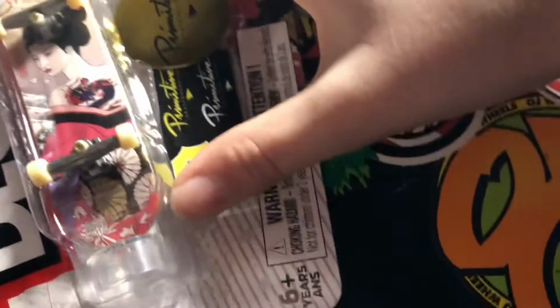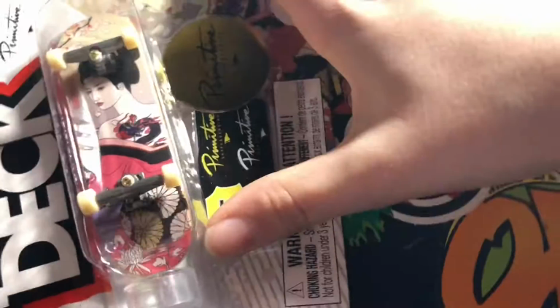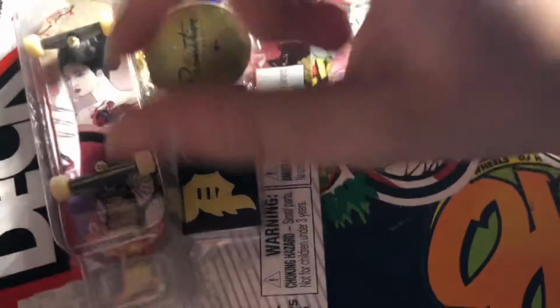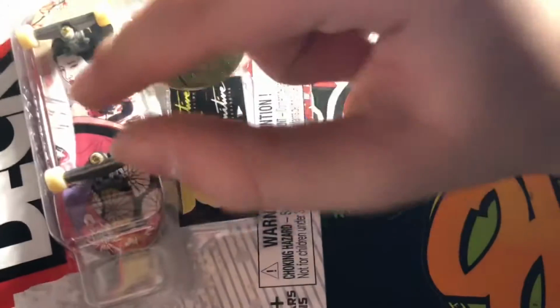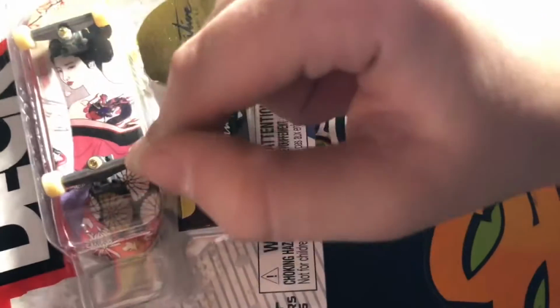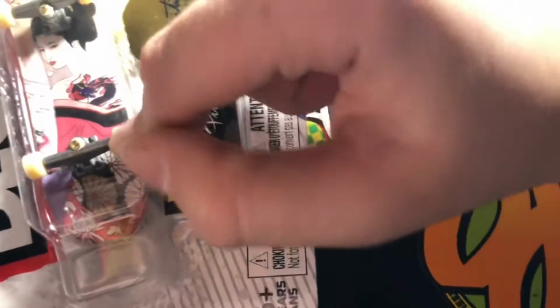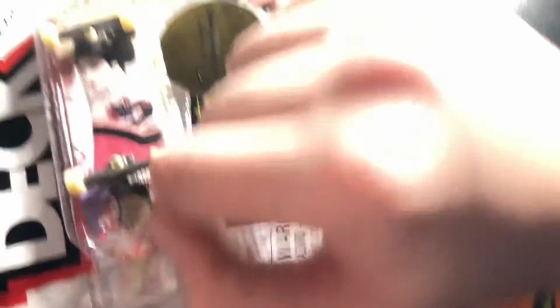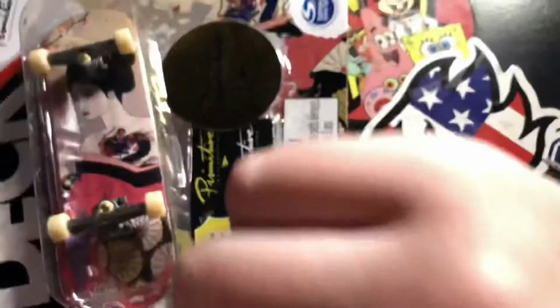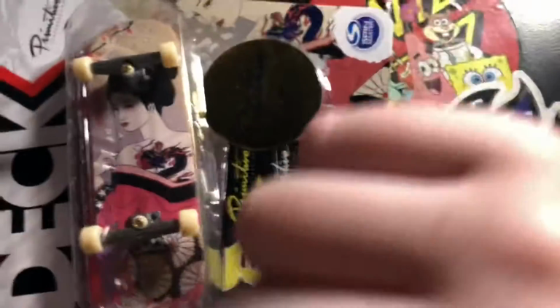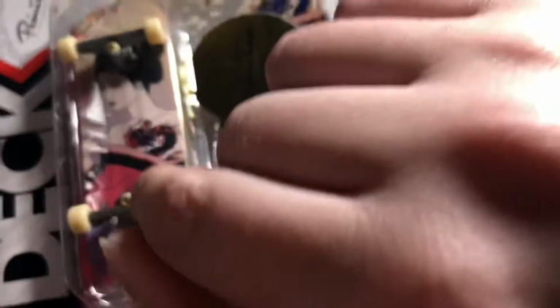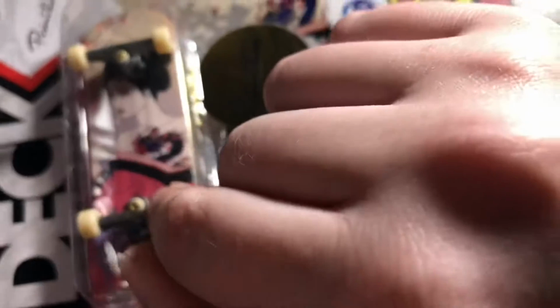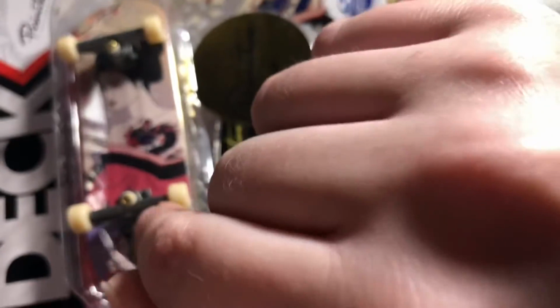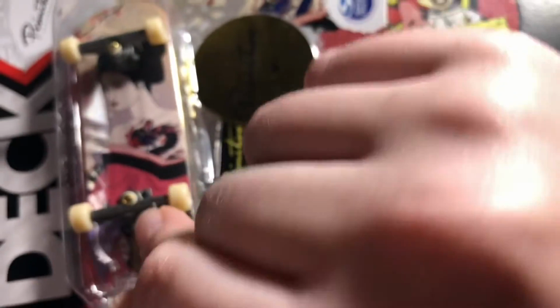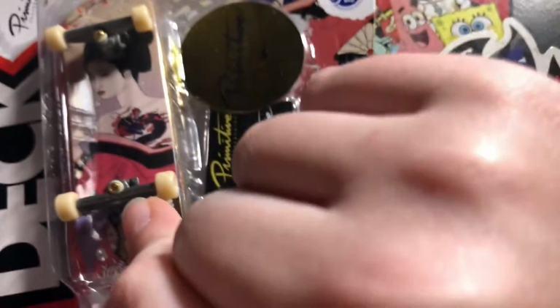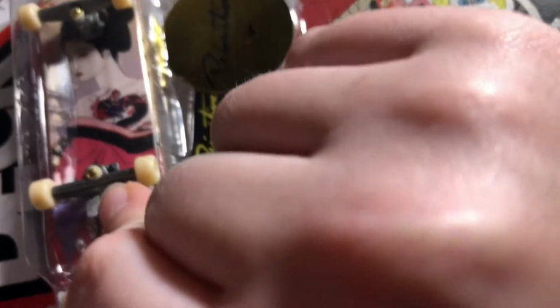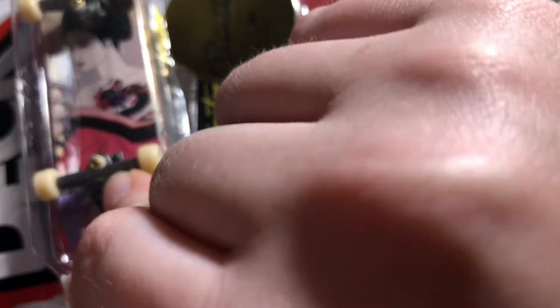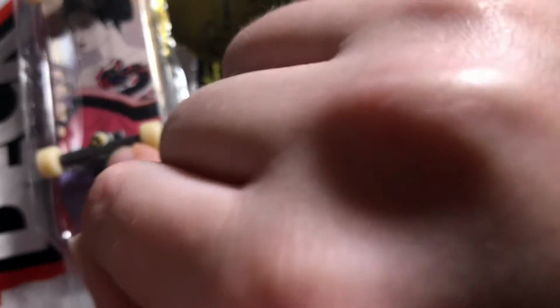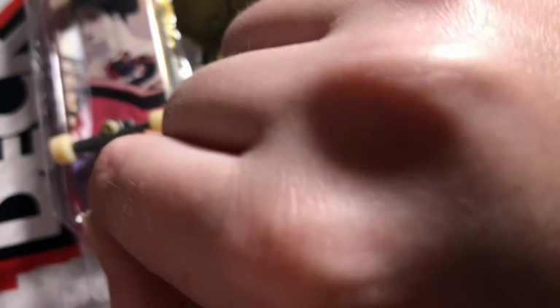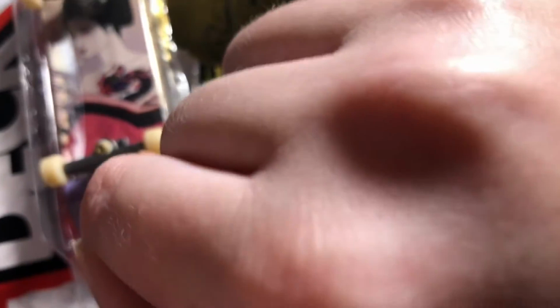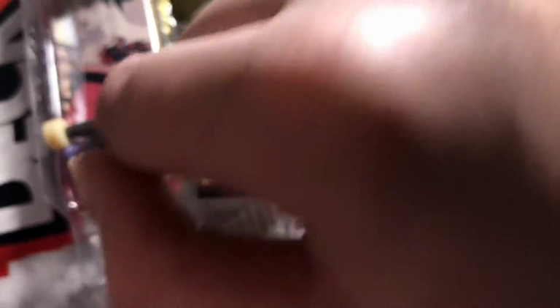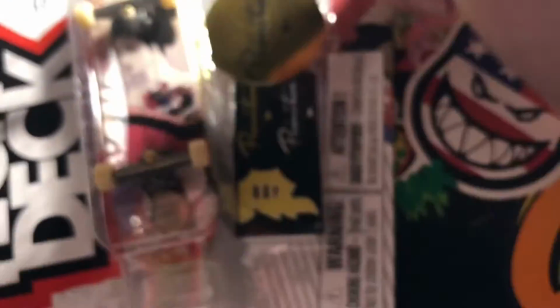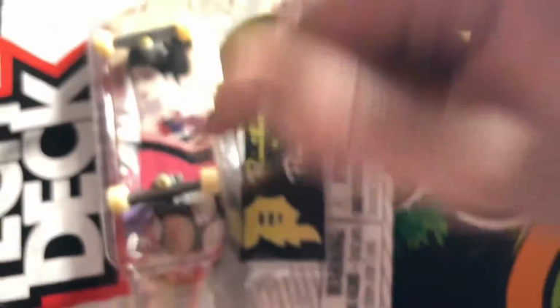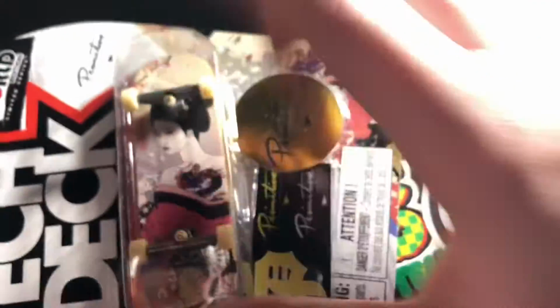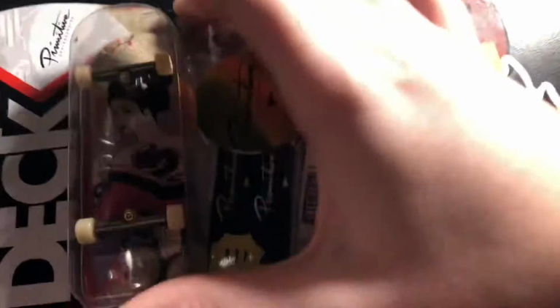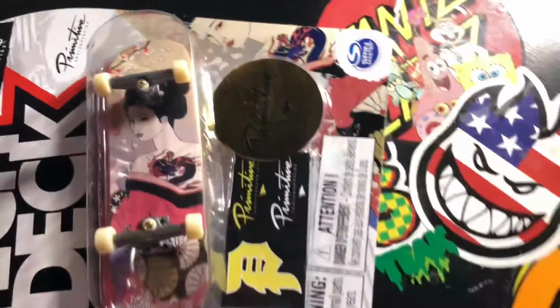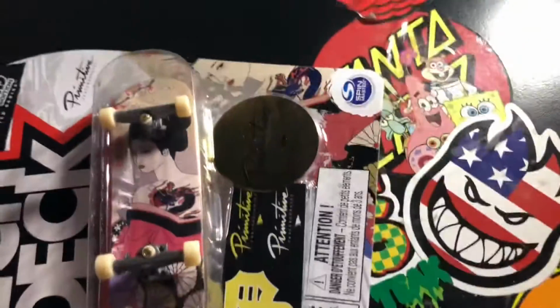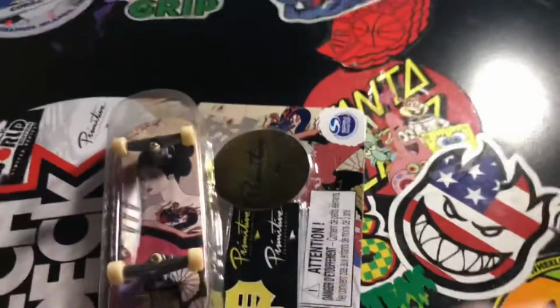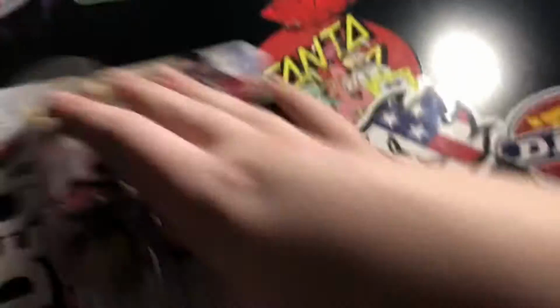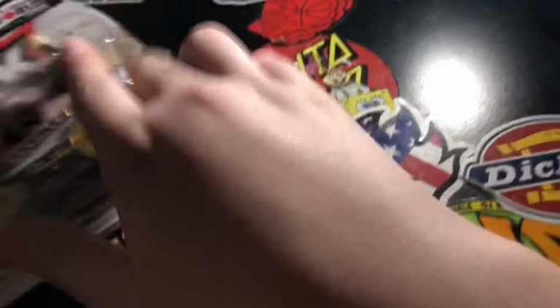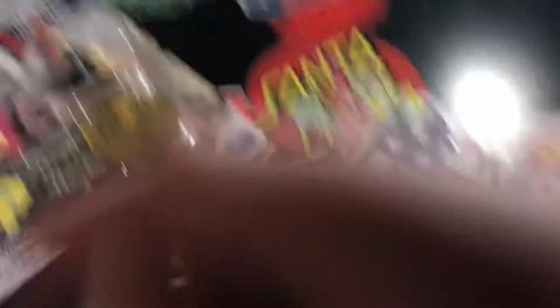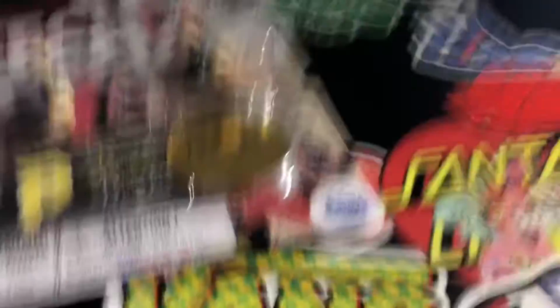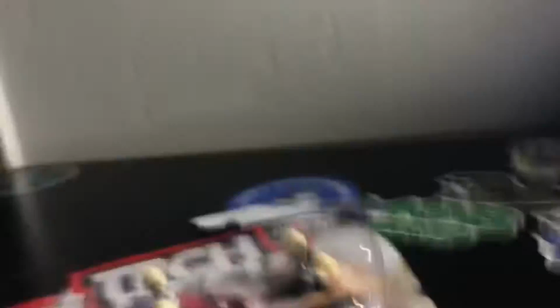I forget what those outfits are called — it starts with a K, I know that. But I'm gonna be unboxing this Primitive Tech deck today.